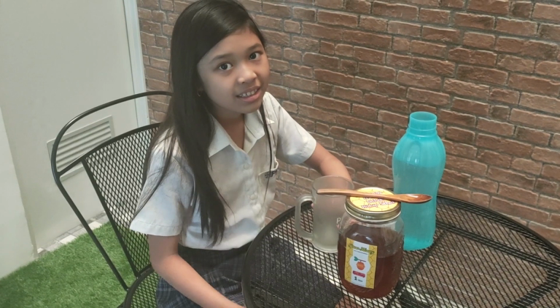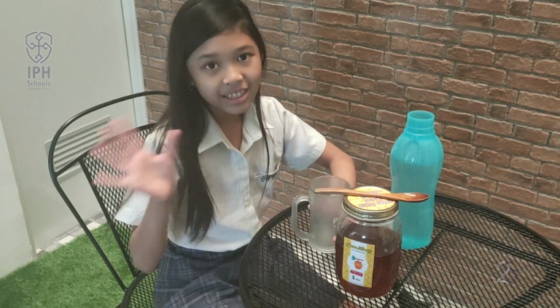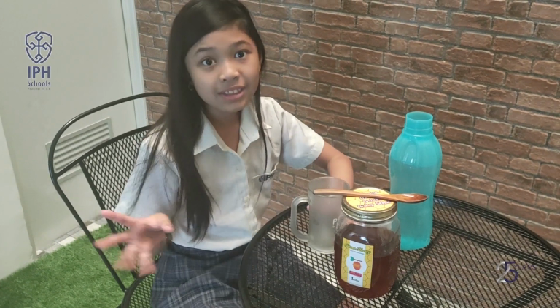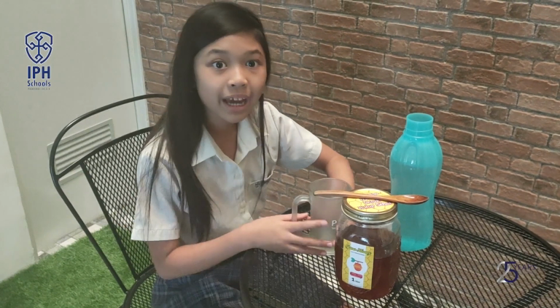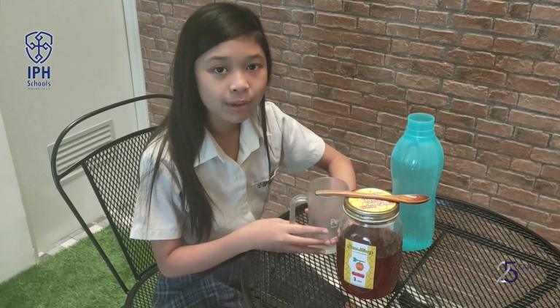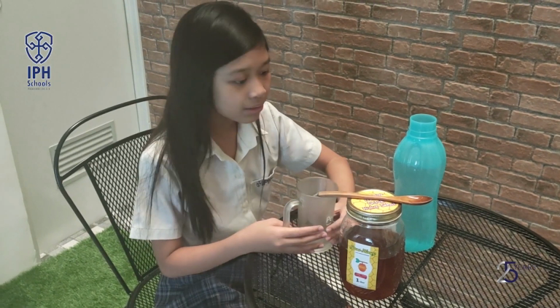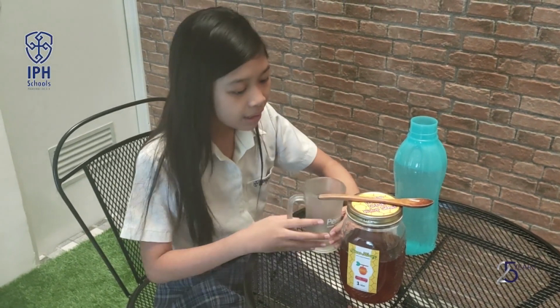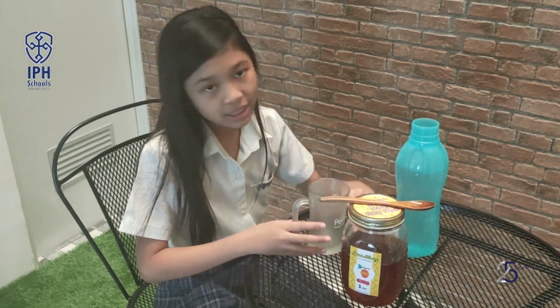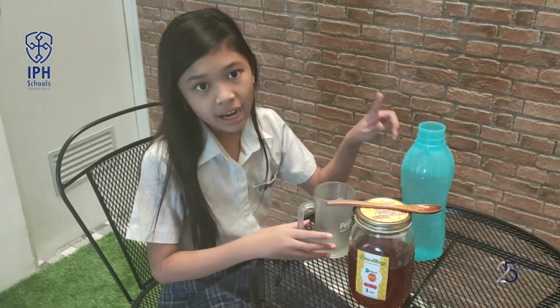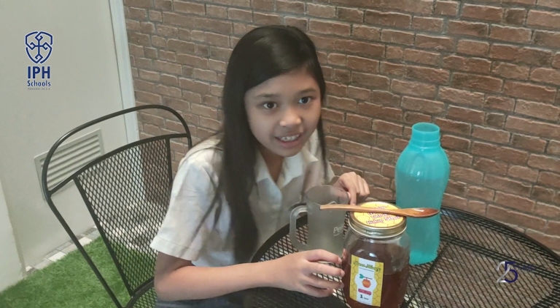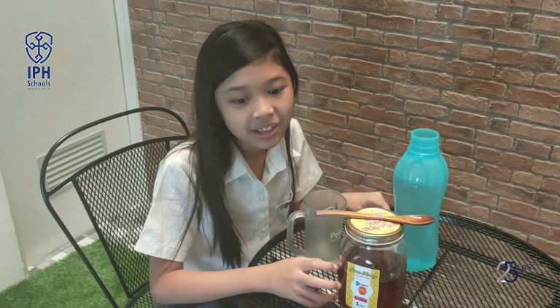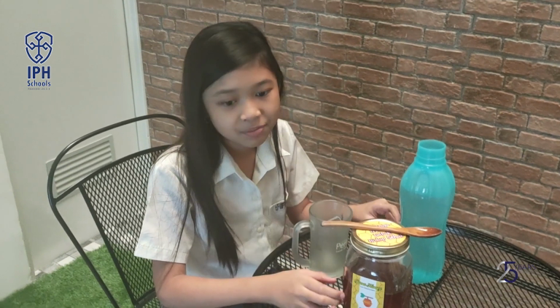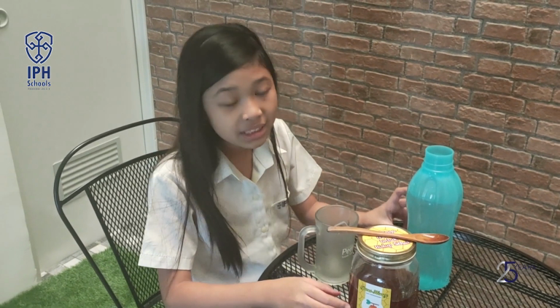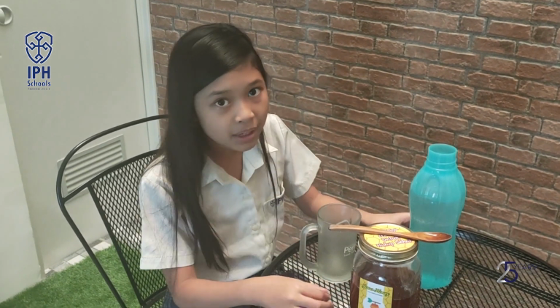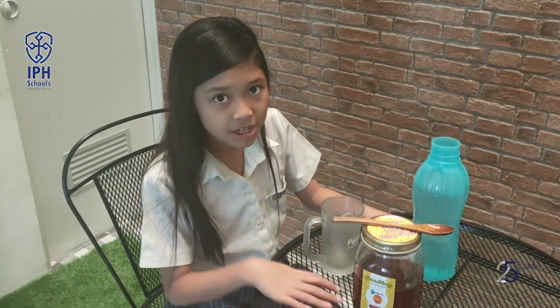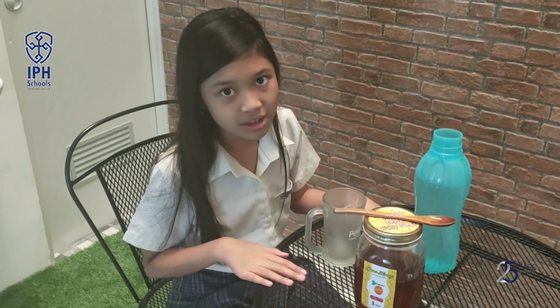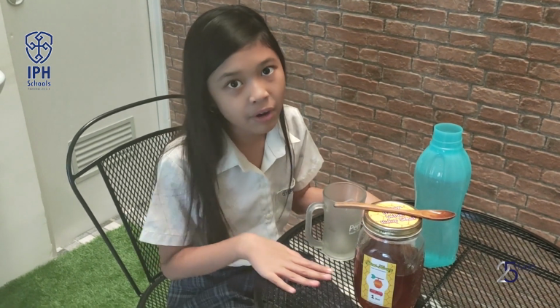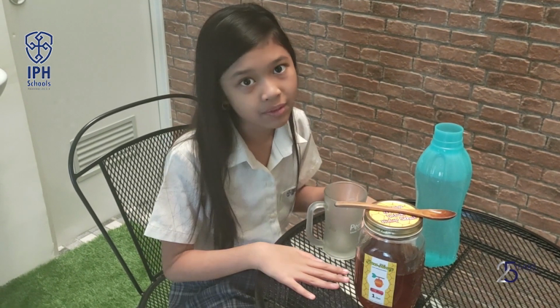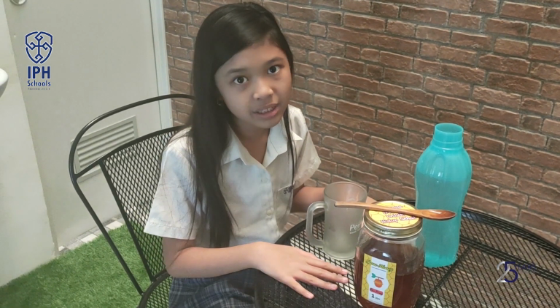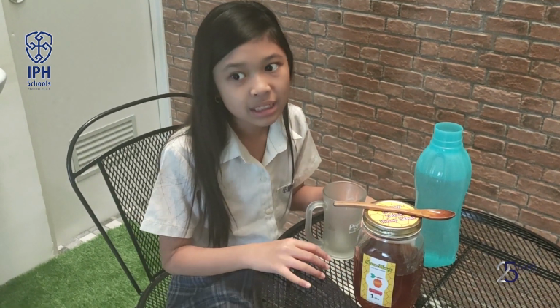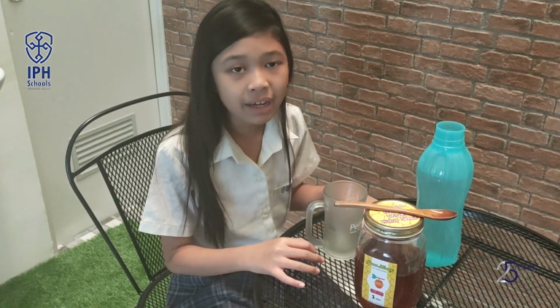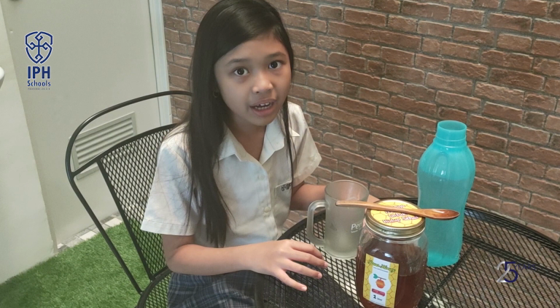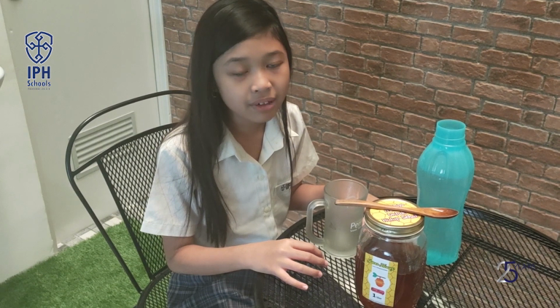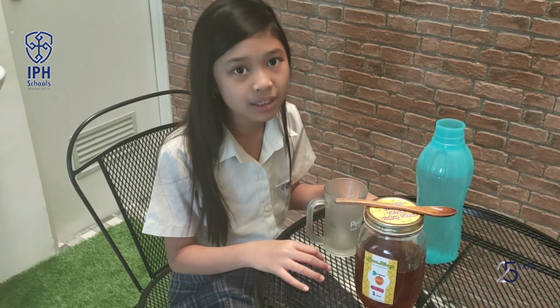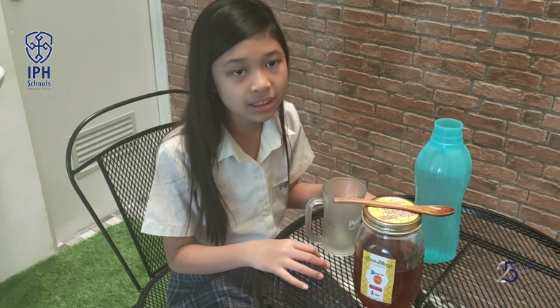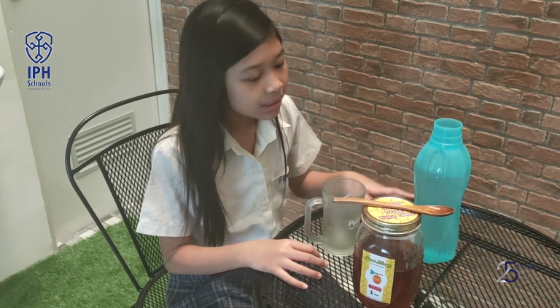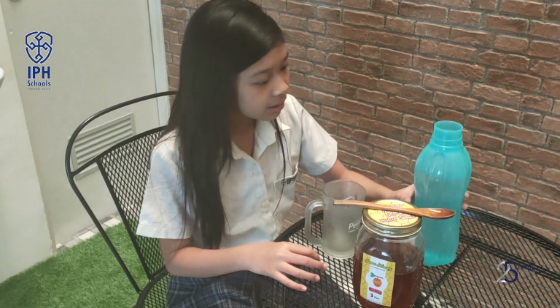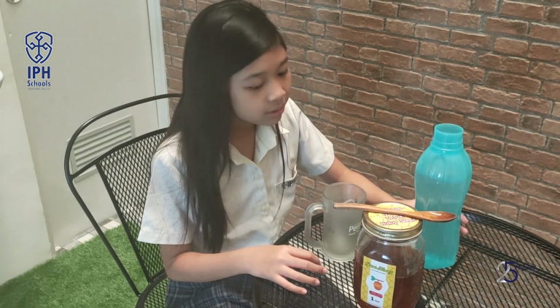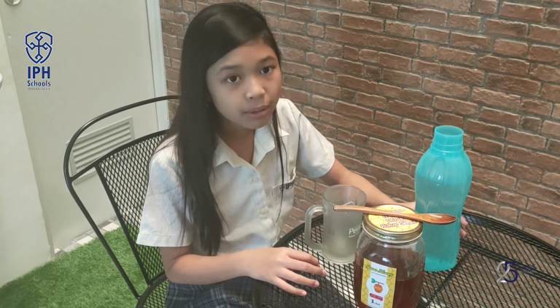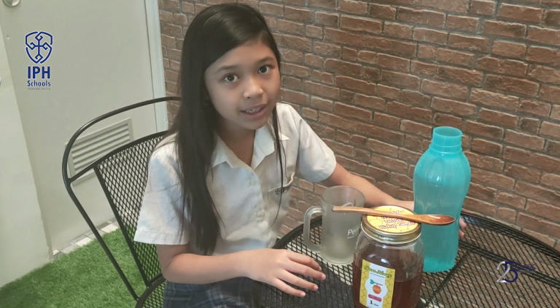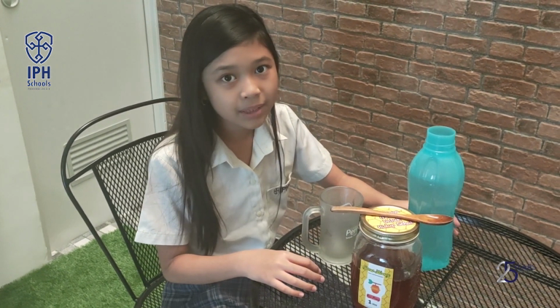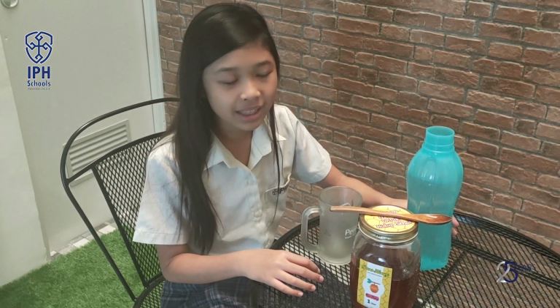Hi guys, today I'm going to drink honey and water. This is my morning routine before I have swim class. I have honey water so my body will be healthy.